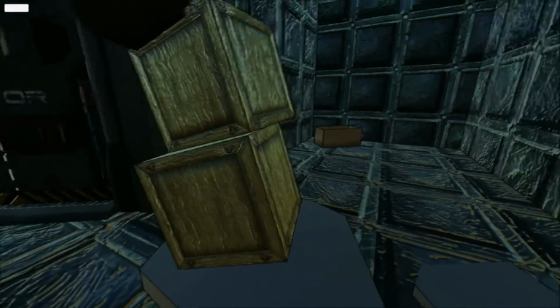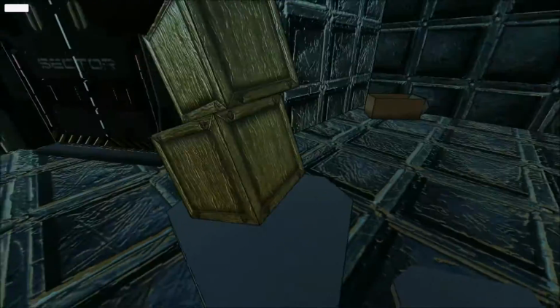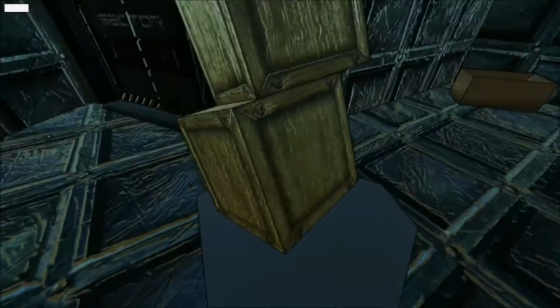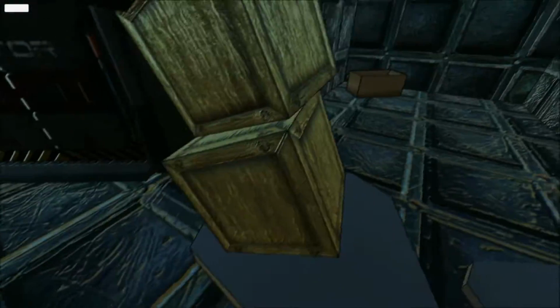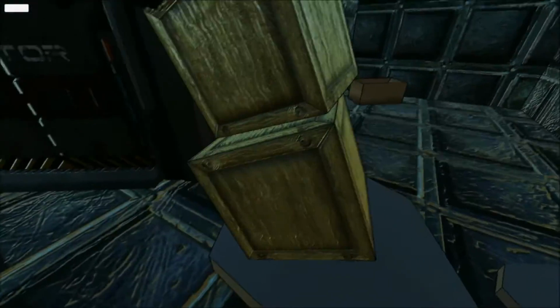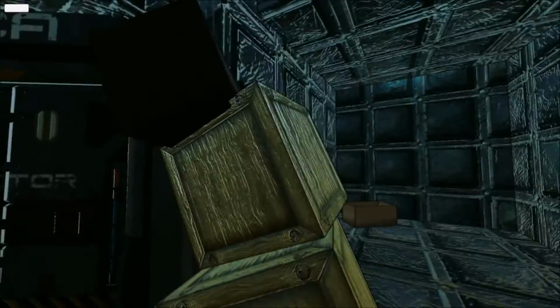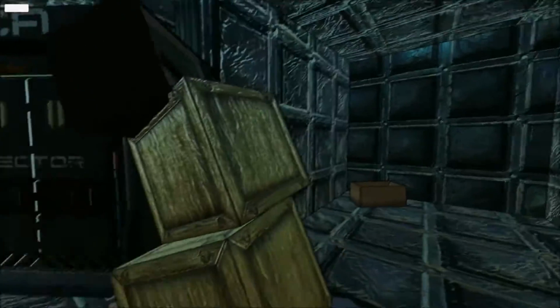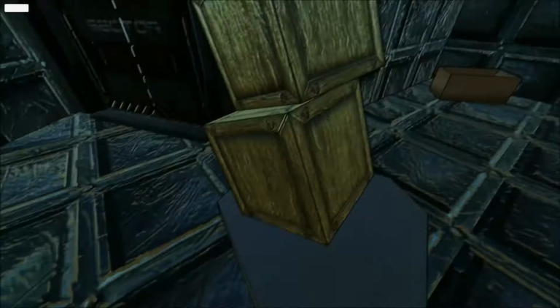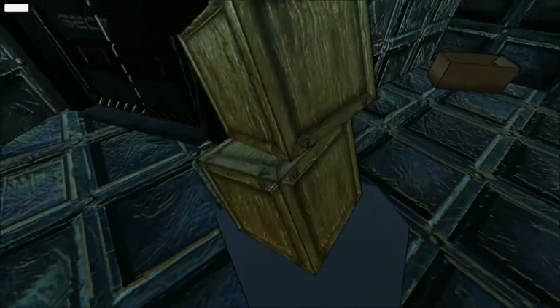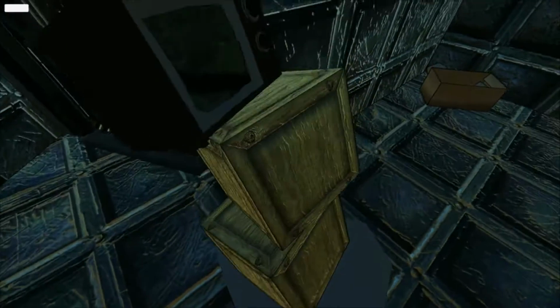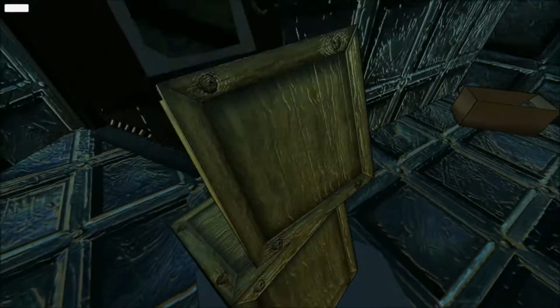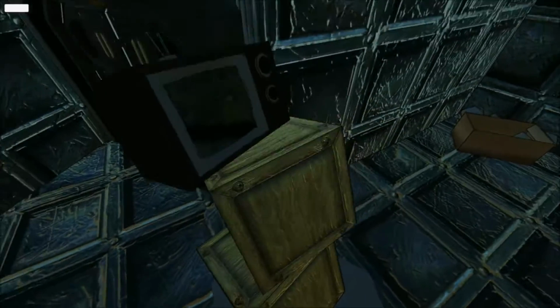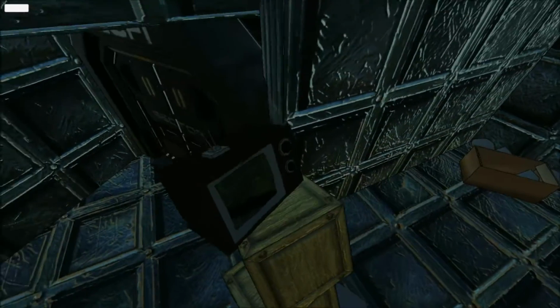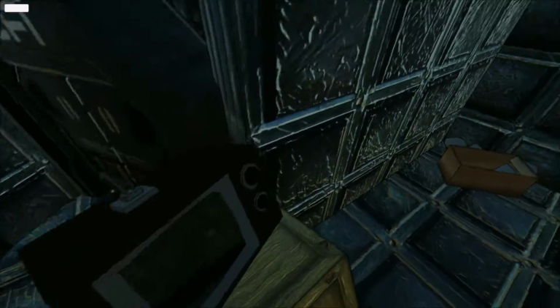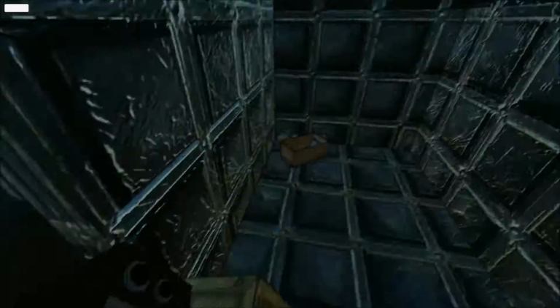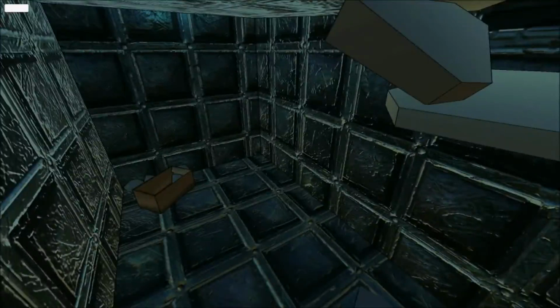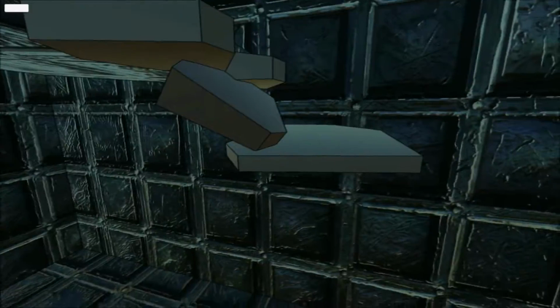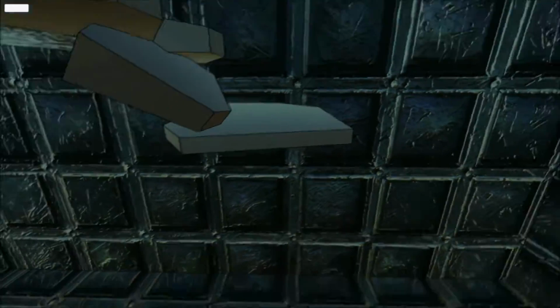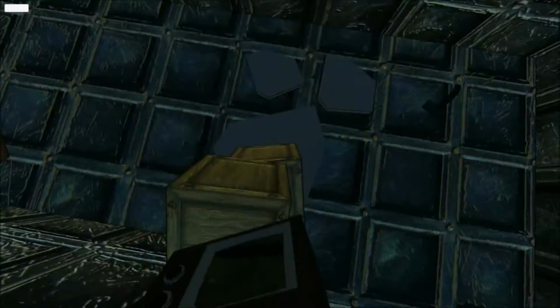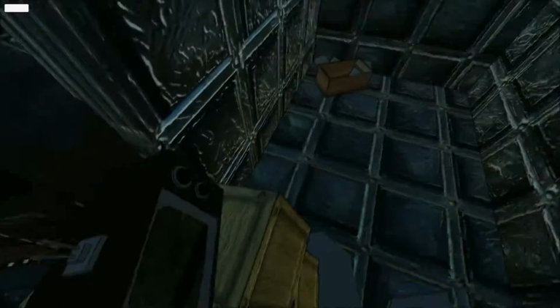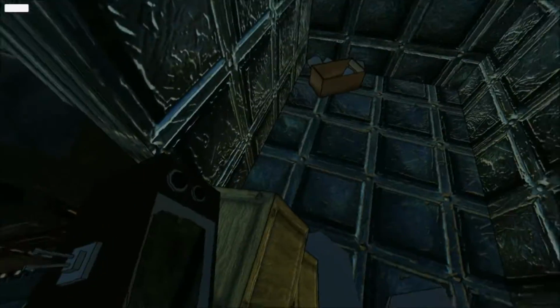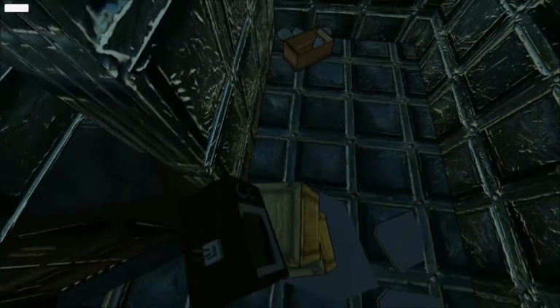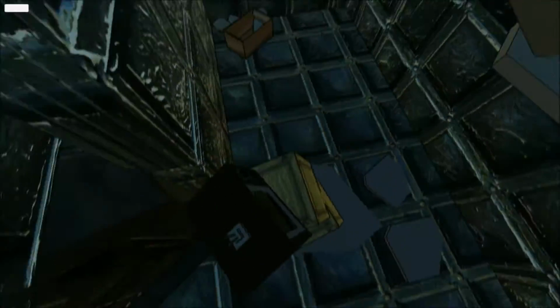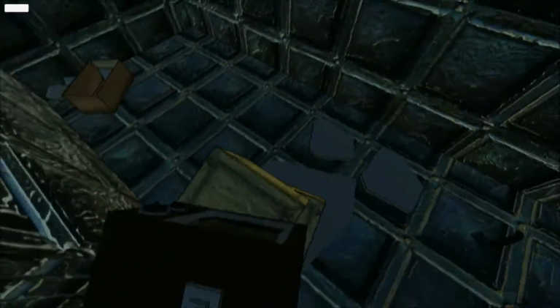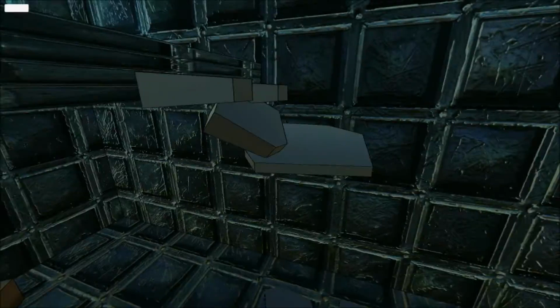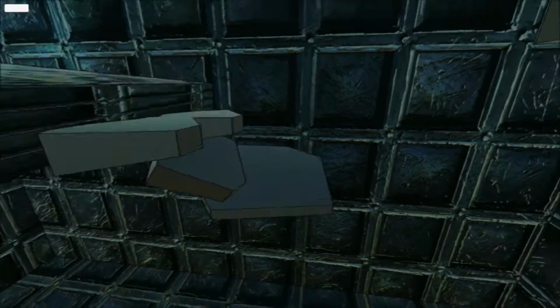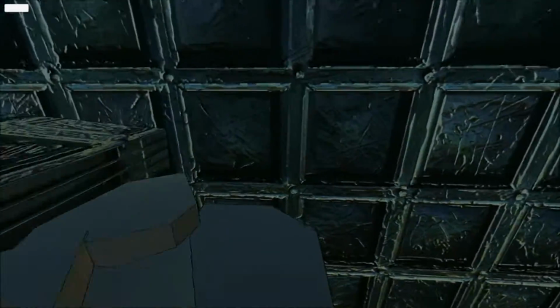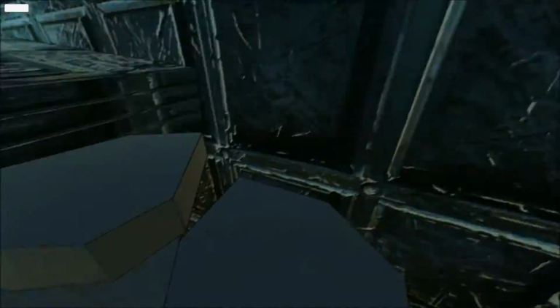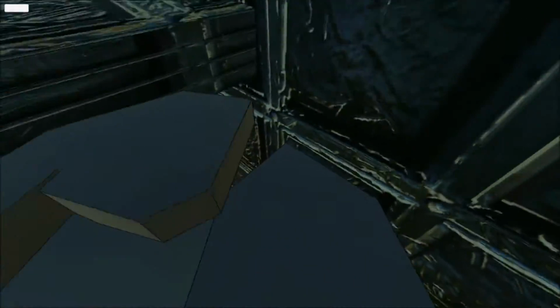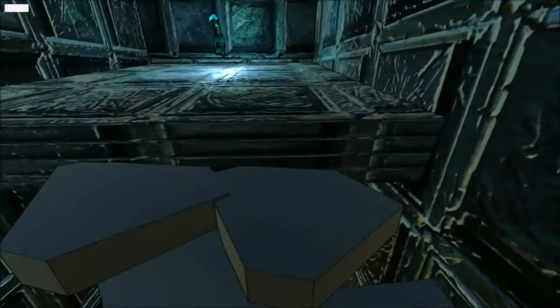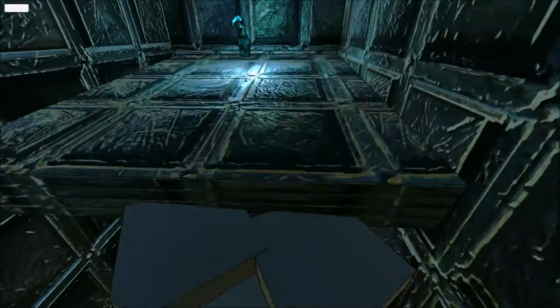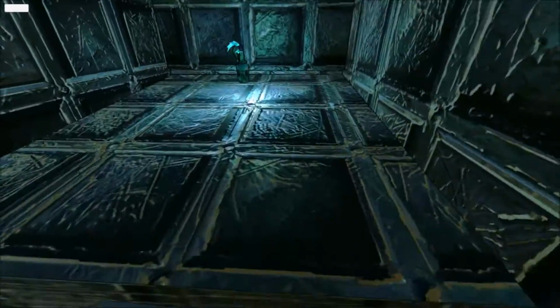You can also stack objects. It's basically done with the rigidbodies in Unity, so they don't really have a stacking script on them — you just stack them using physics.